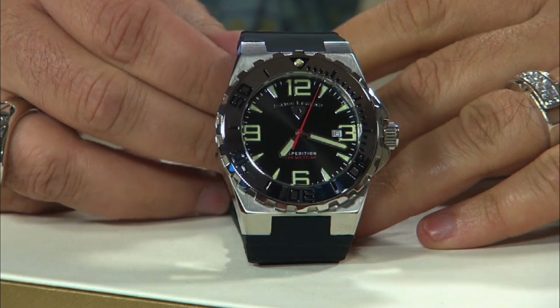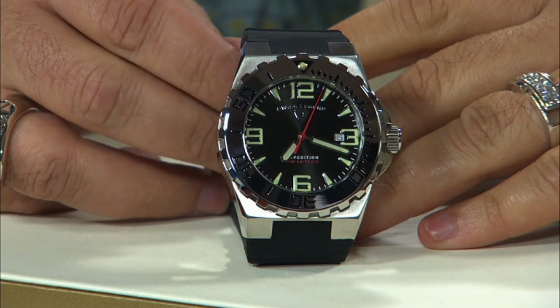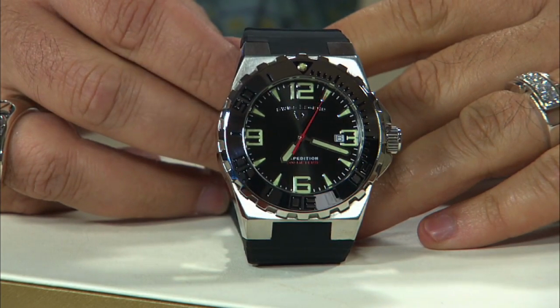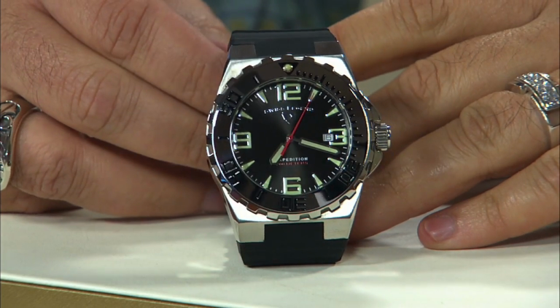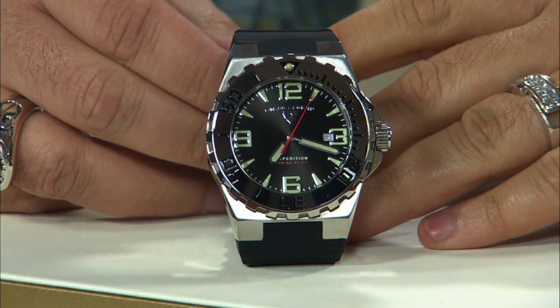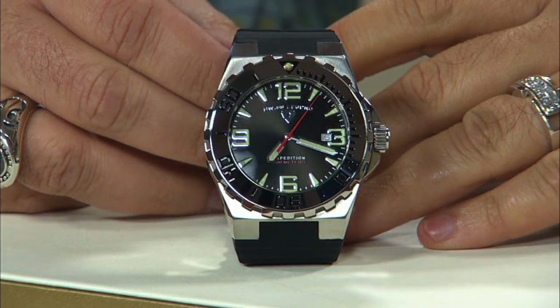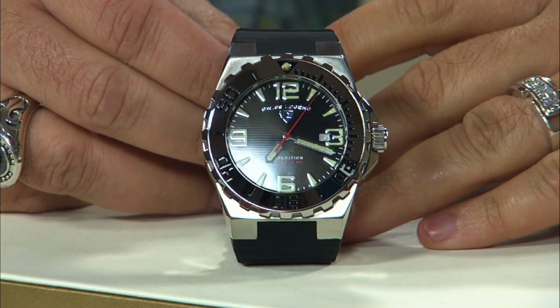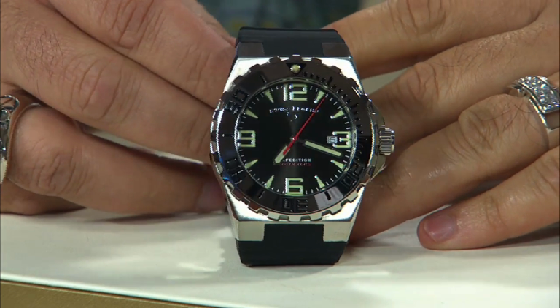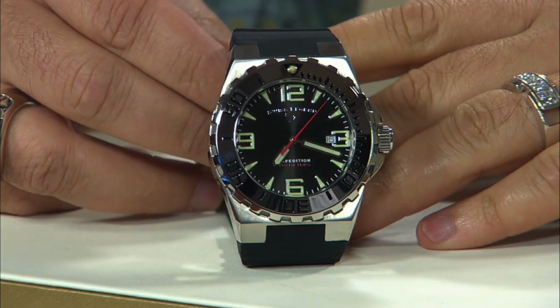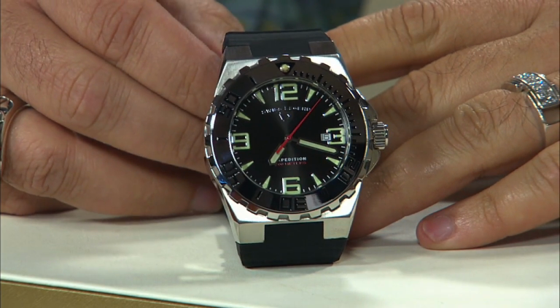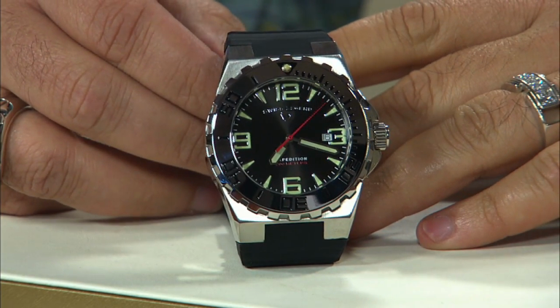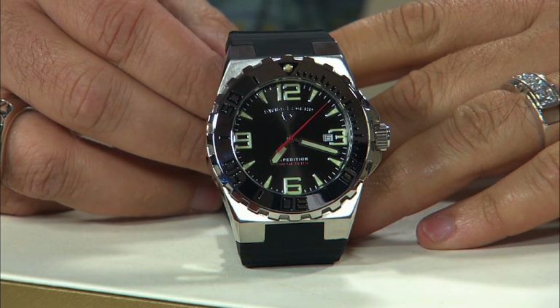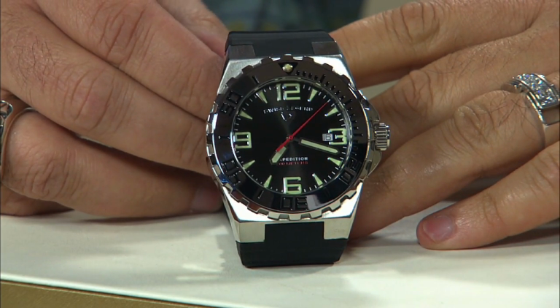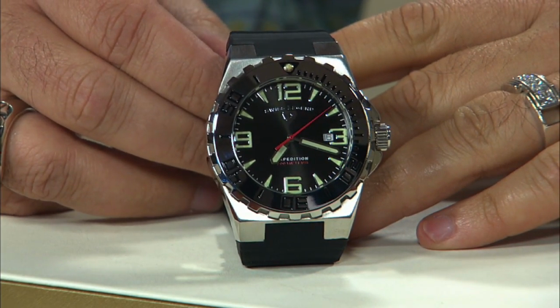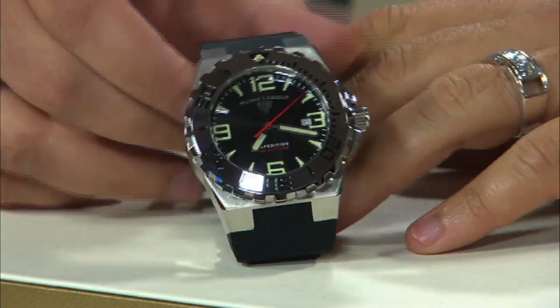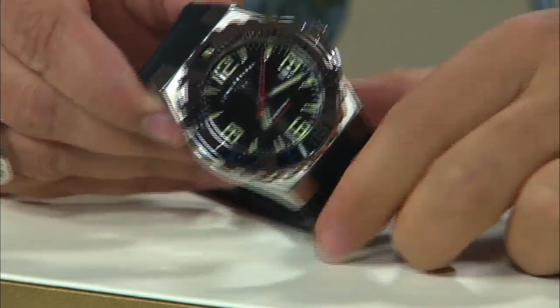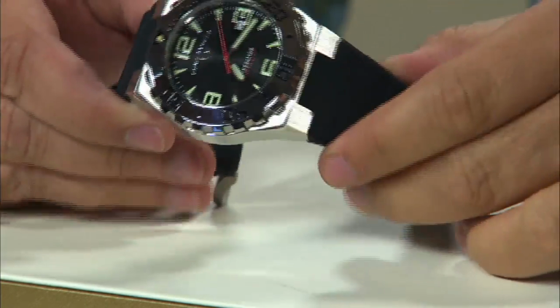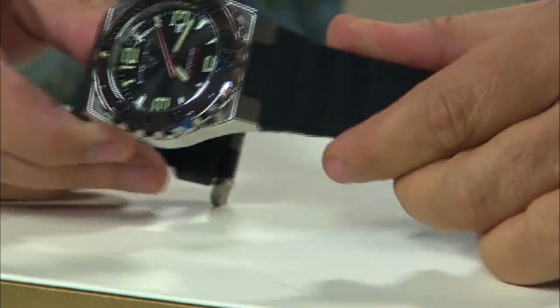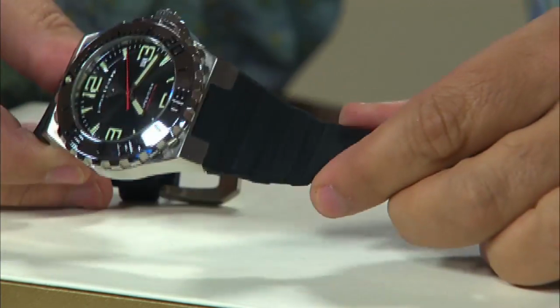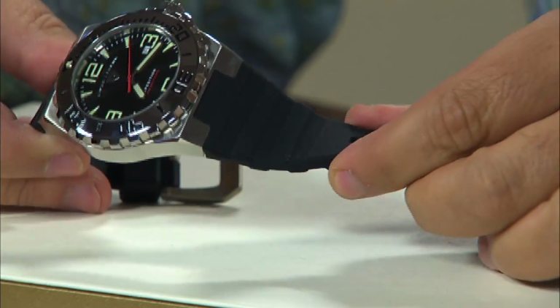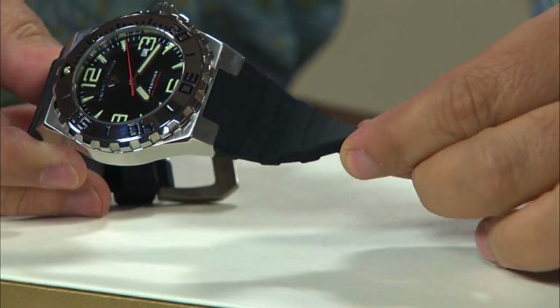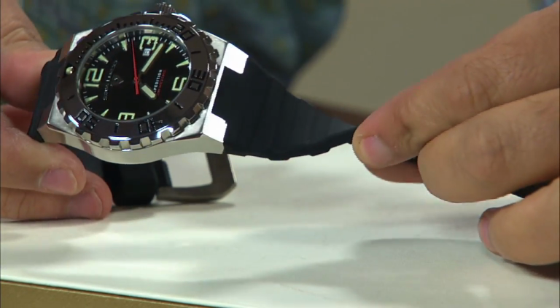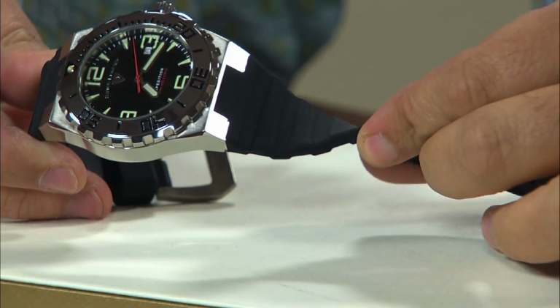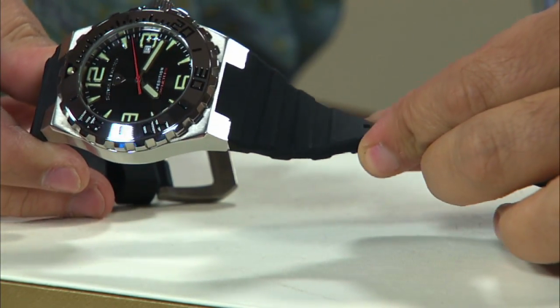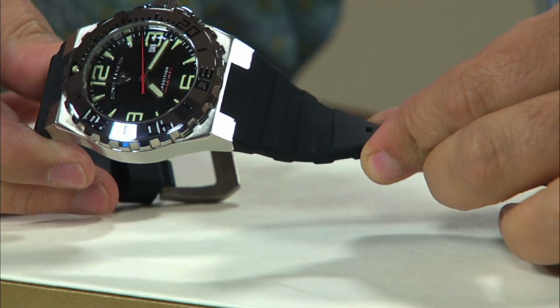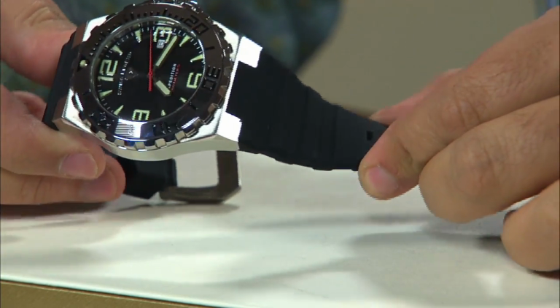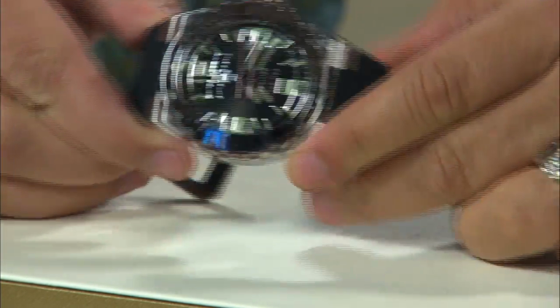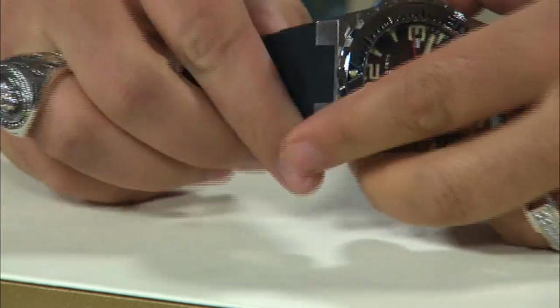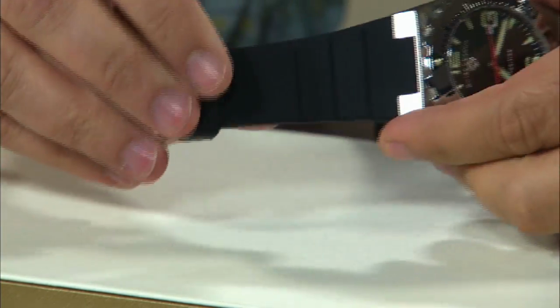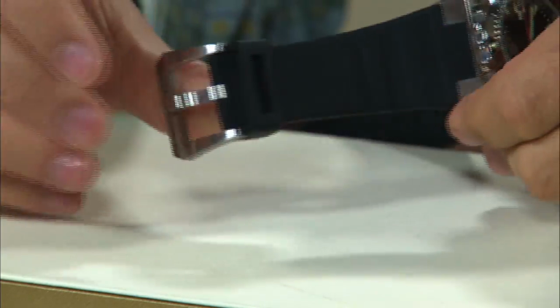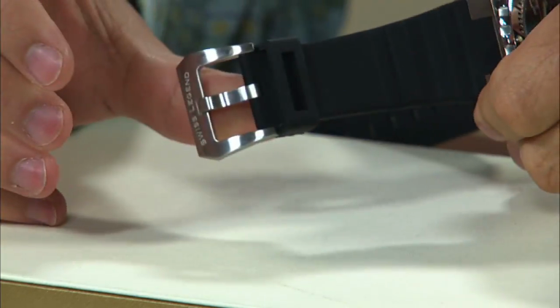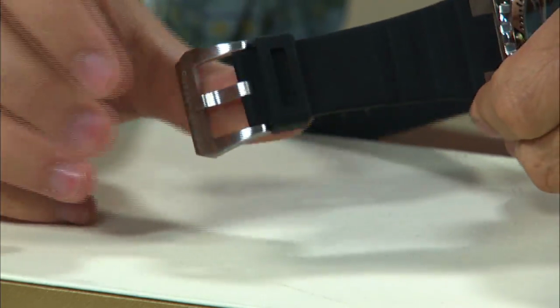You've got a staggering 200m water resistance out of this watch, and you've got that soft-touch silicone rubber strap with the standard buckle.